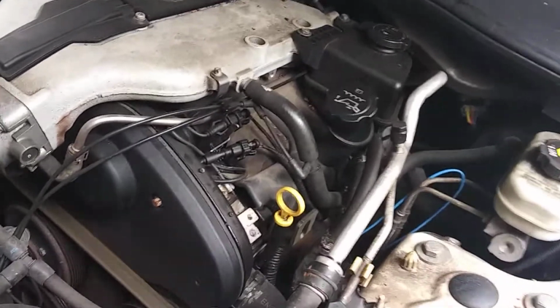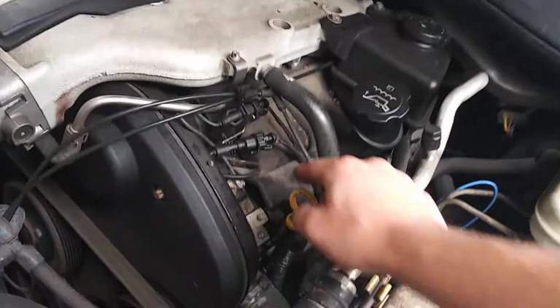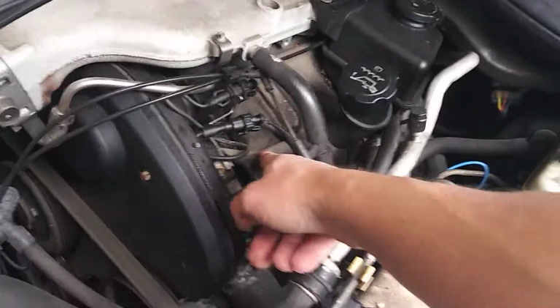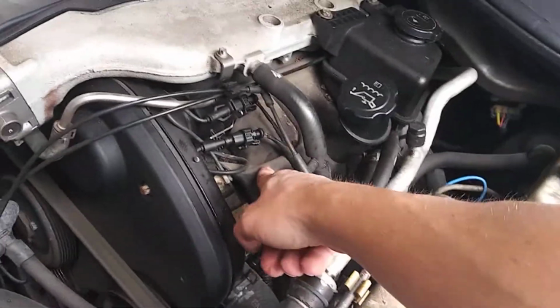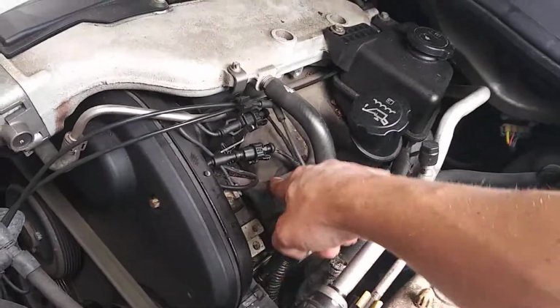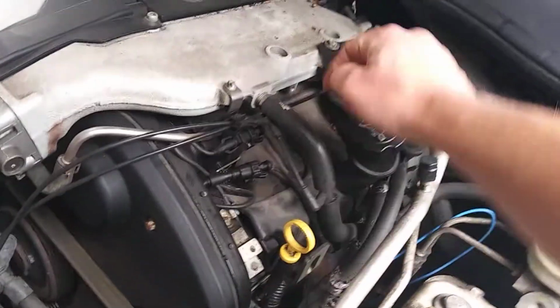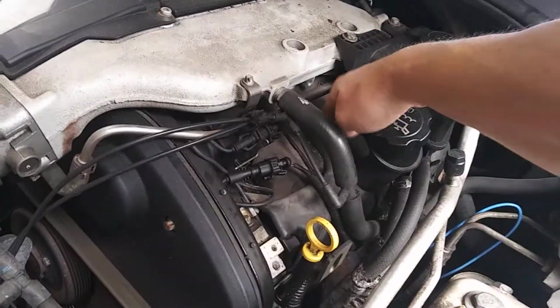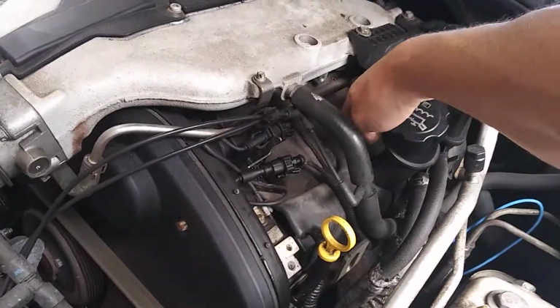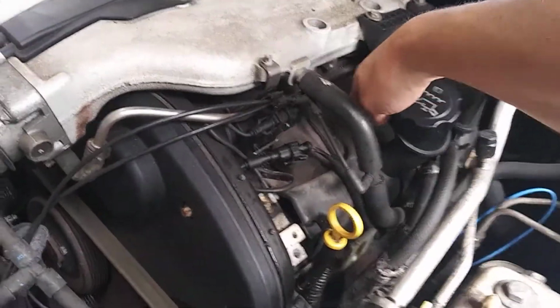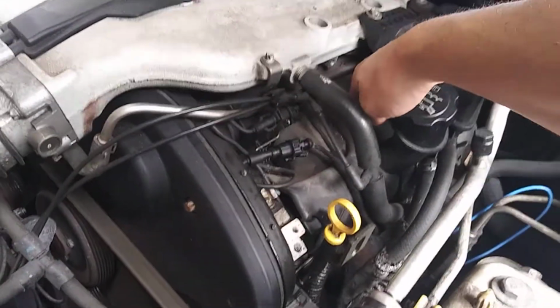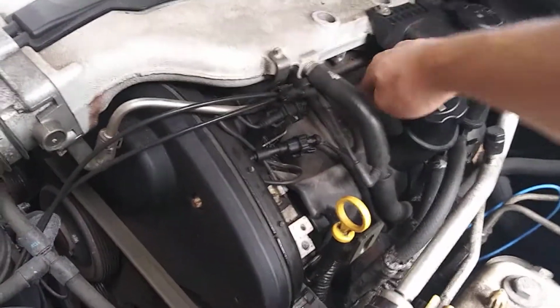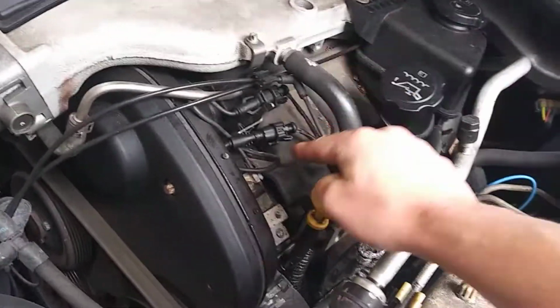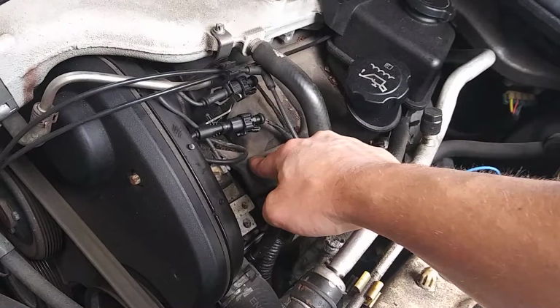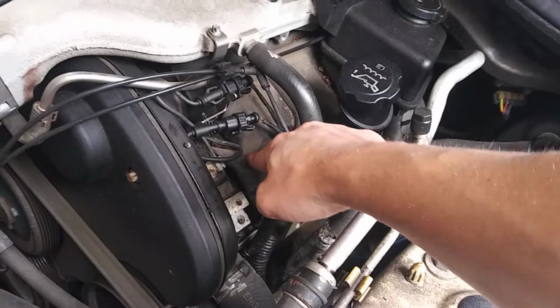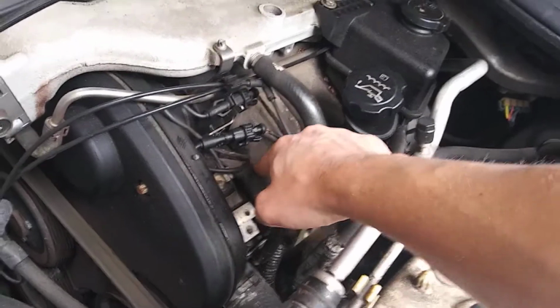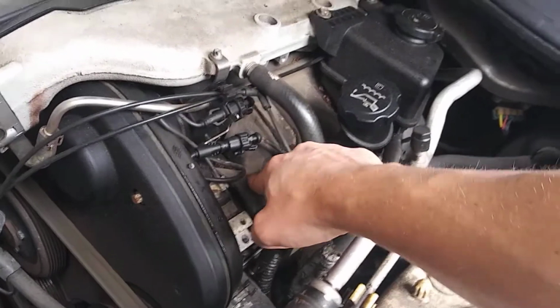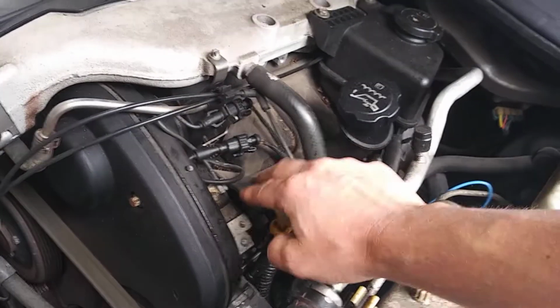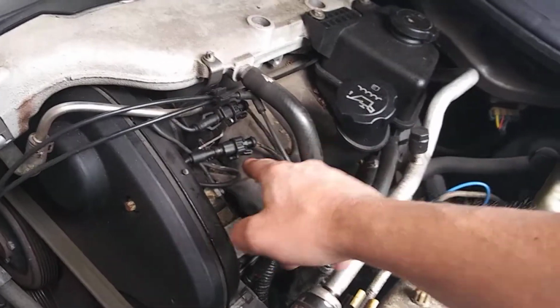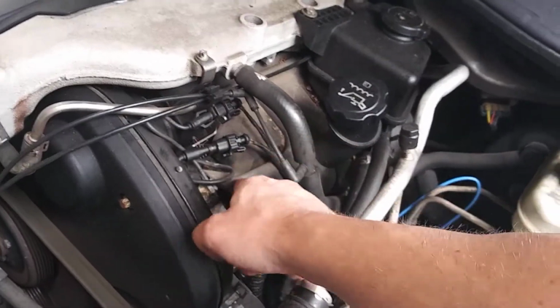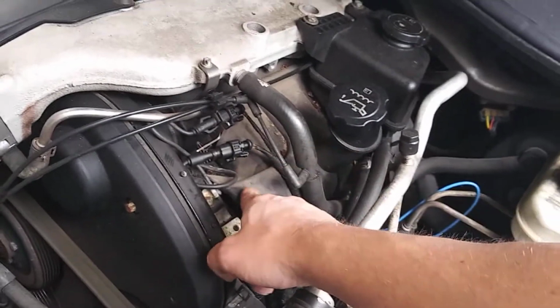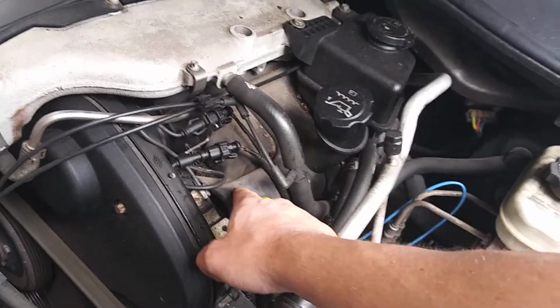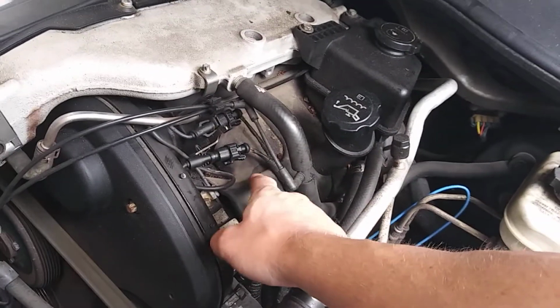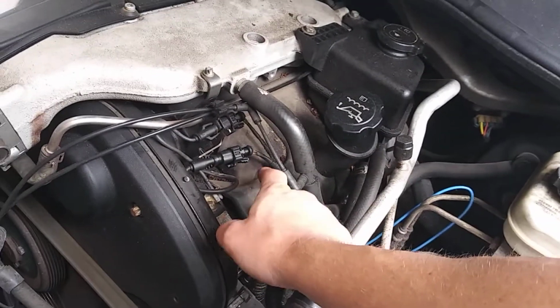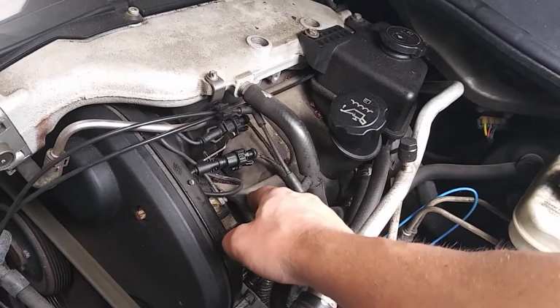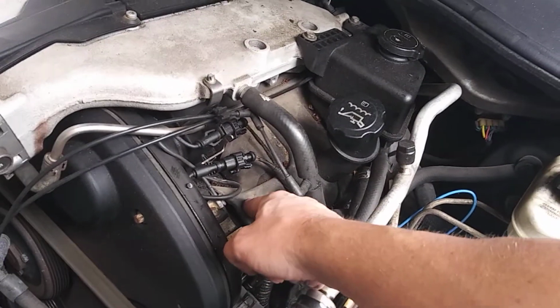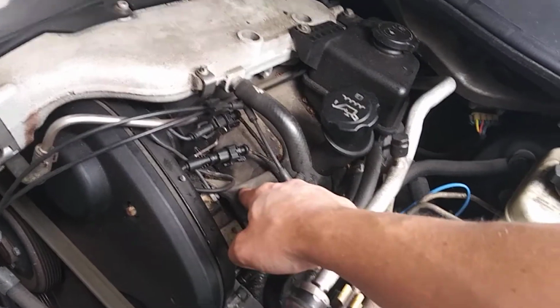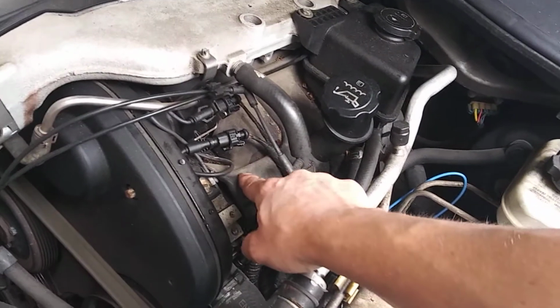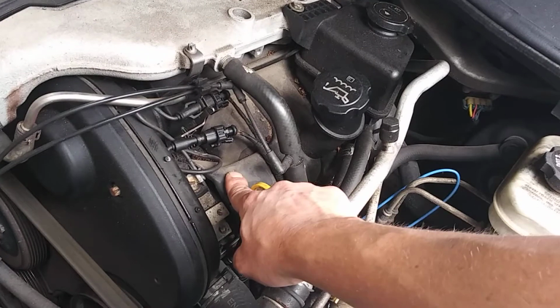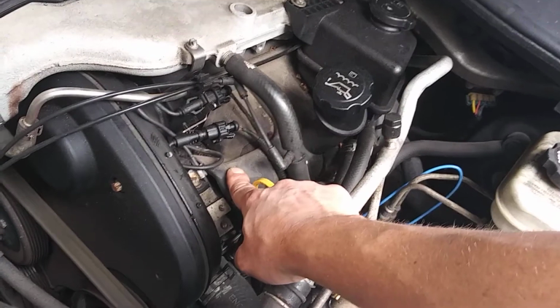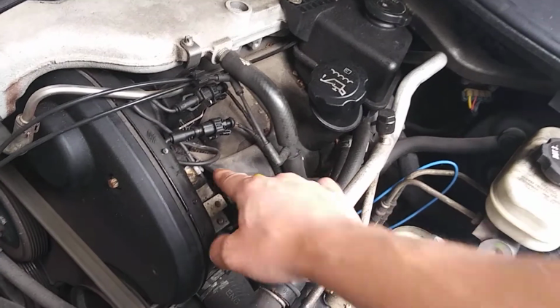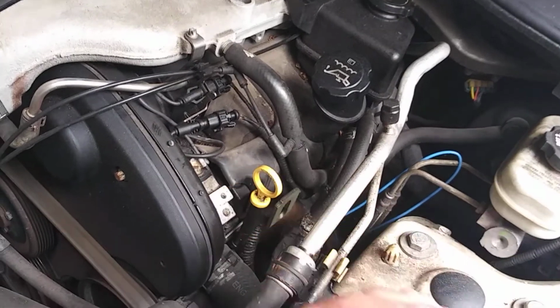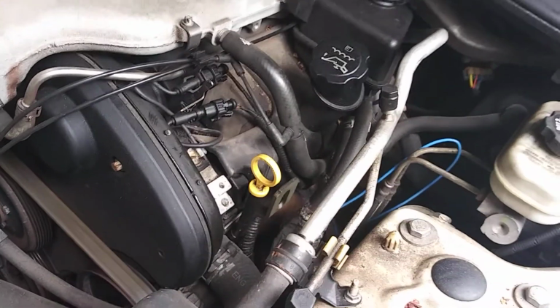Right here is like a rubber, plastic rubberish cover, and your plugs are actually going to be underneath this on both sides. It's pretty easy to do.